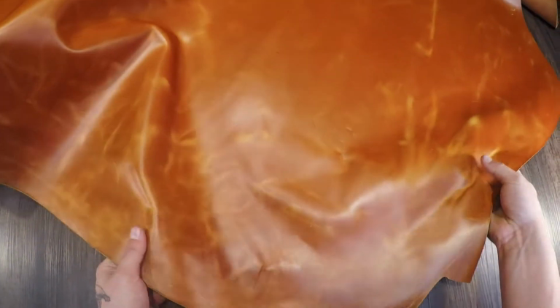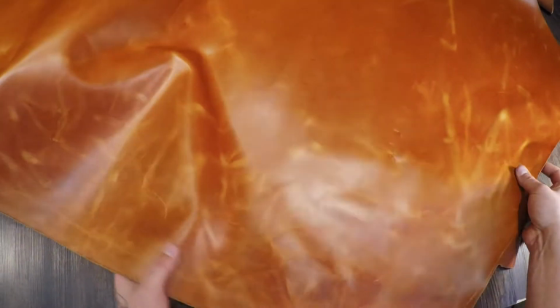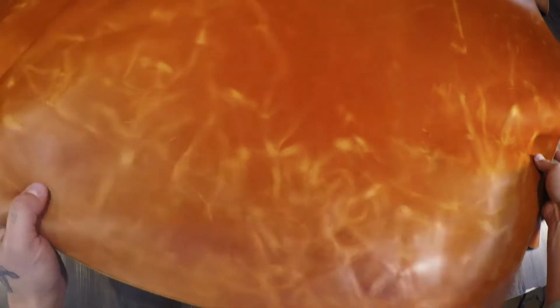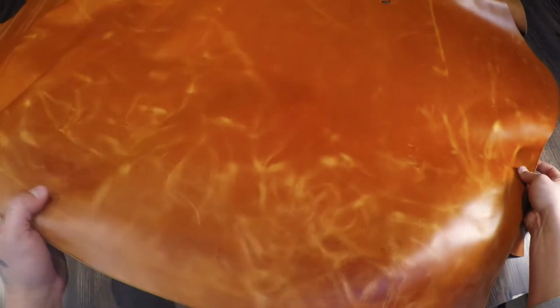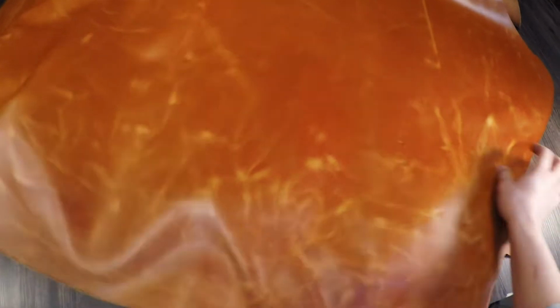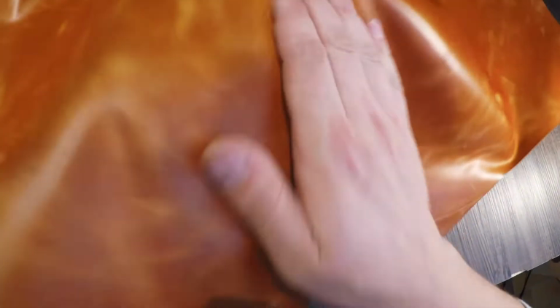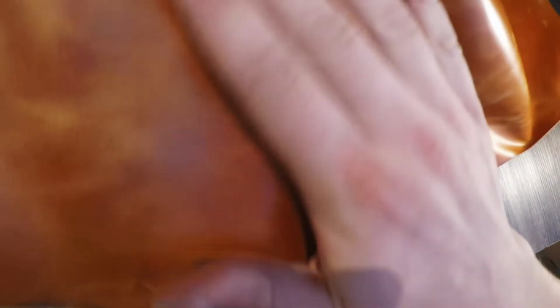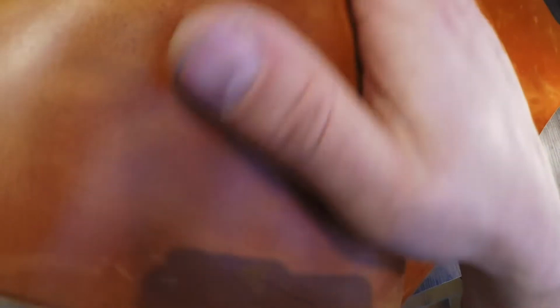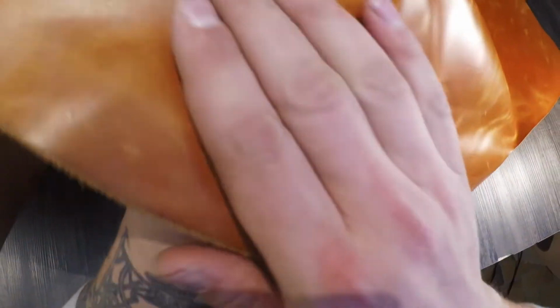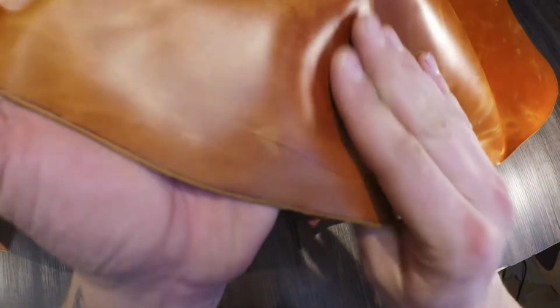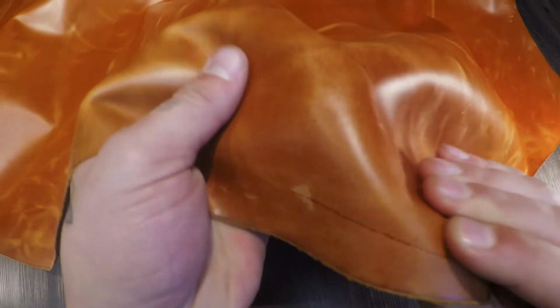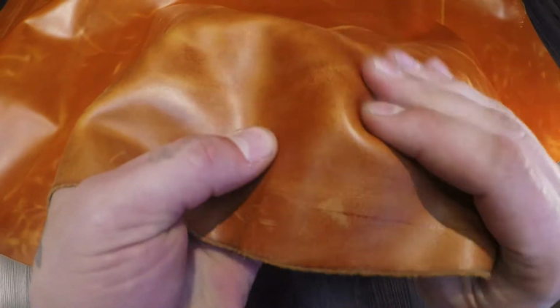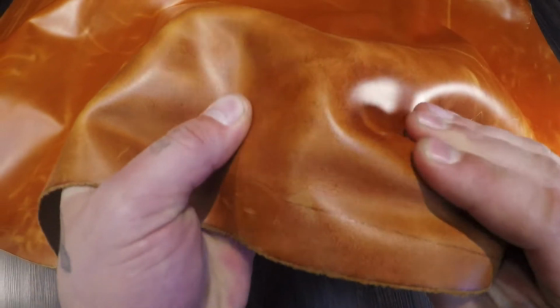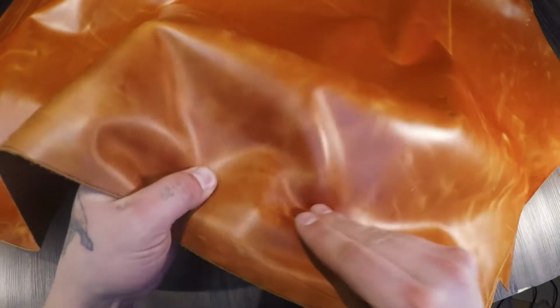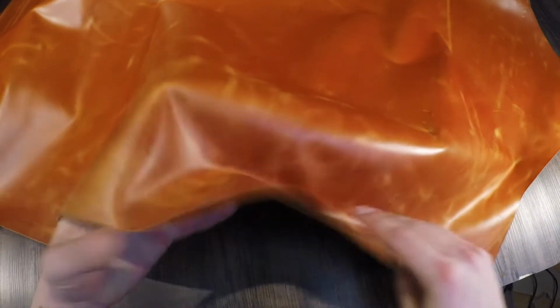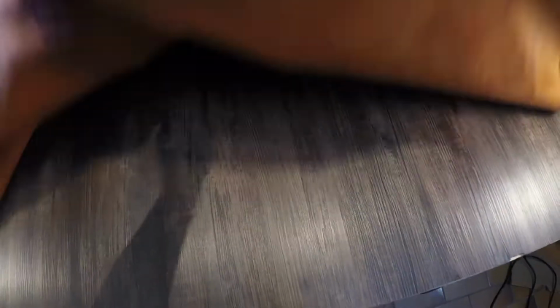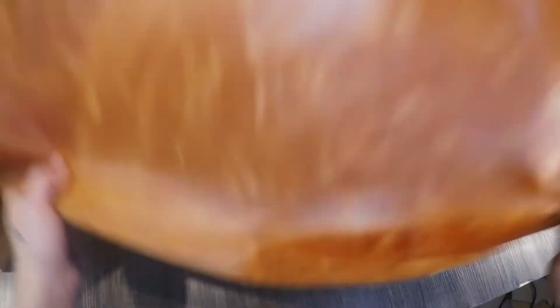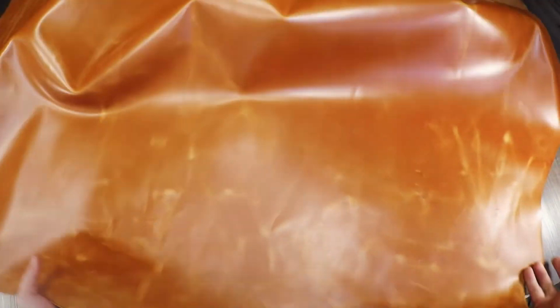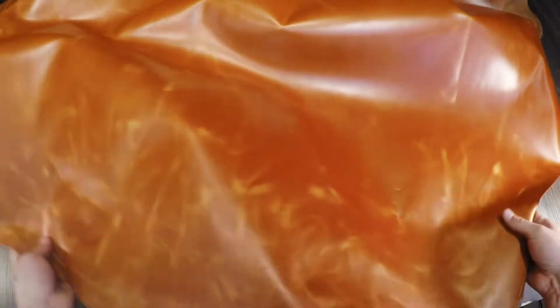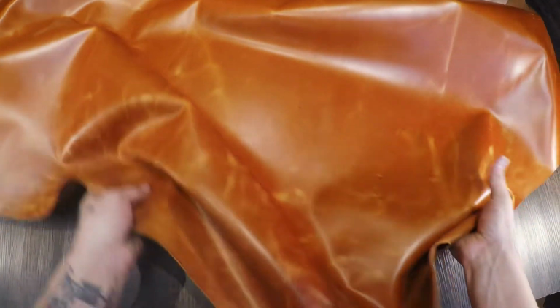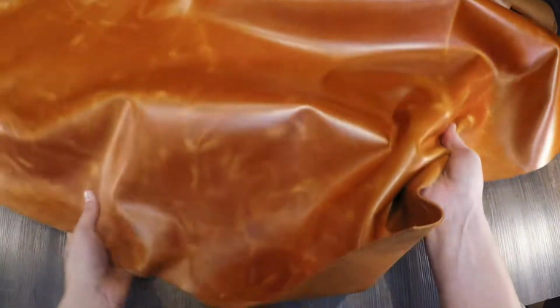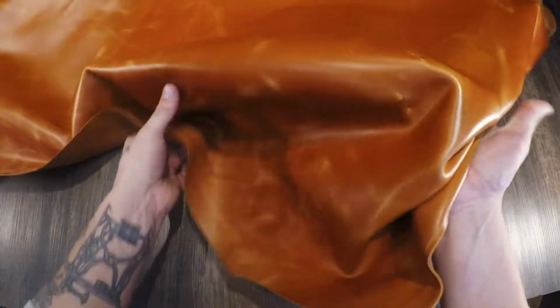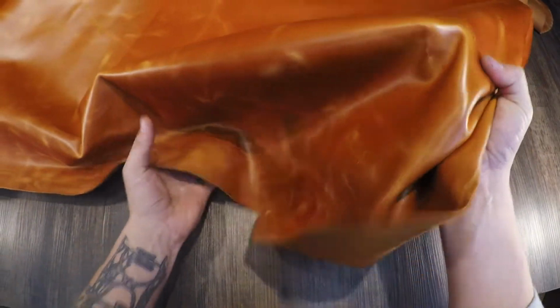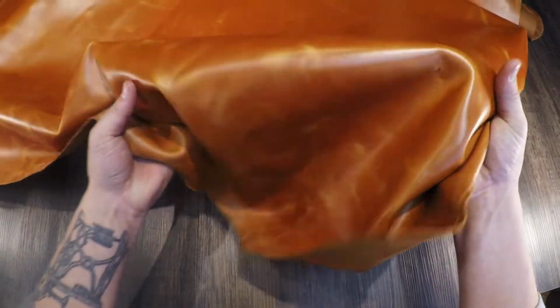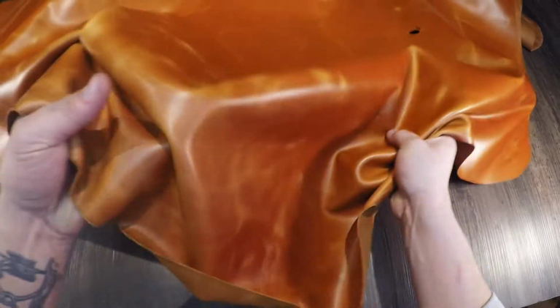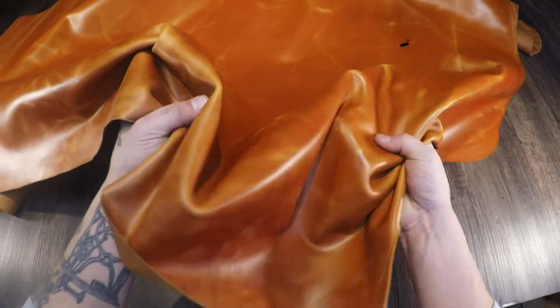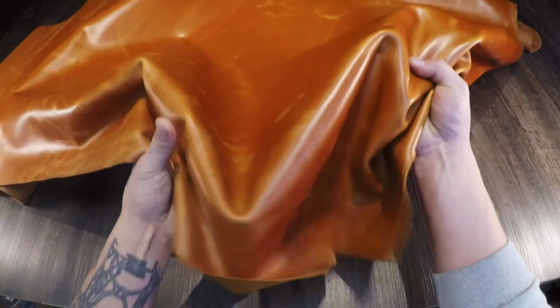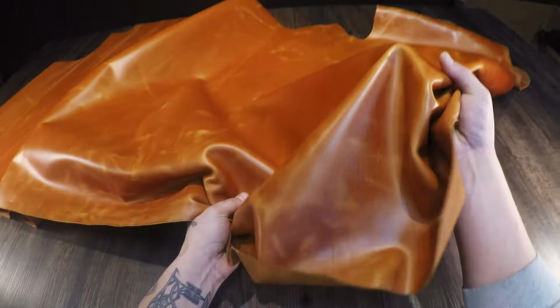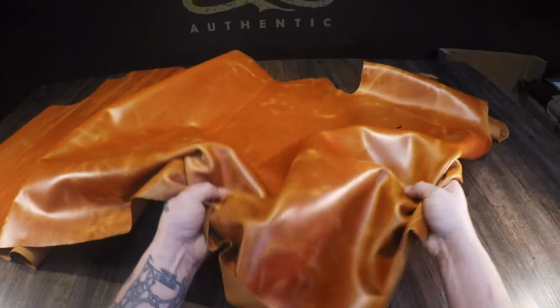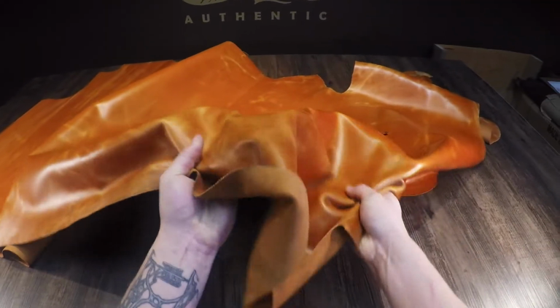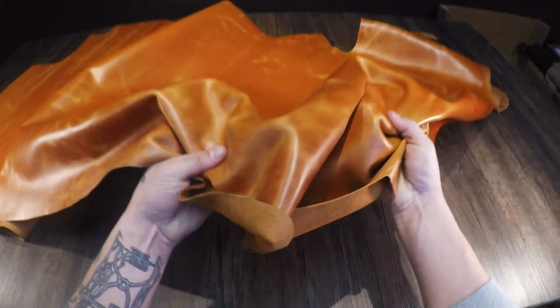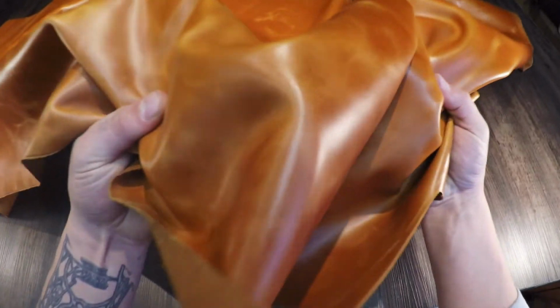It patinas very nicely over time as well. It's not waxy or oily to the touch on the topside — it's very locked in and consistent in terms of feel. The temper is regular, so as you can see it does have a little bit of snap and rigidity to it.